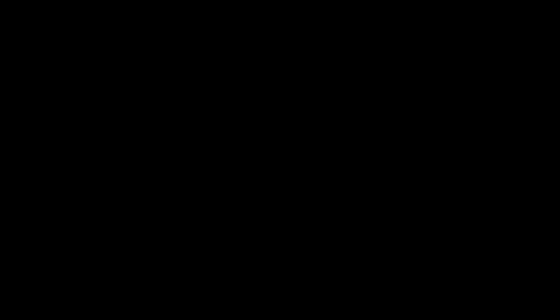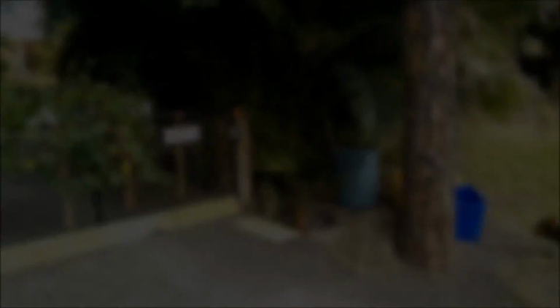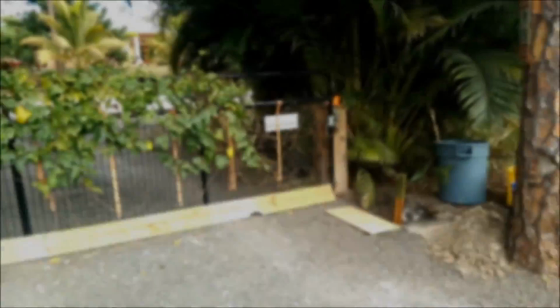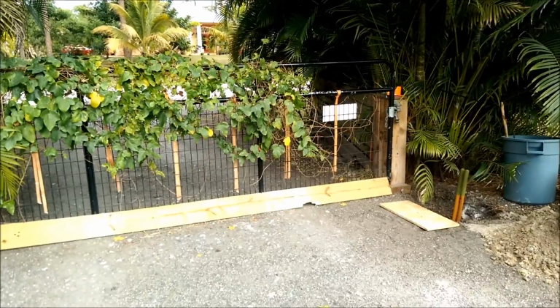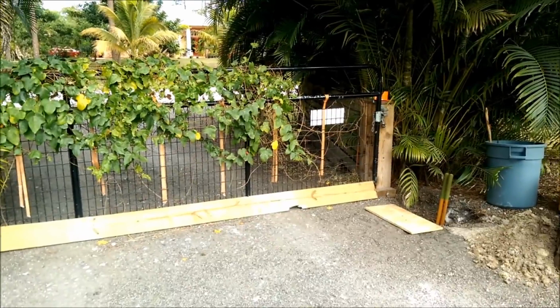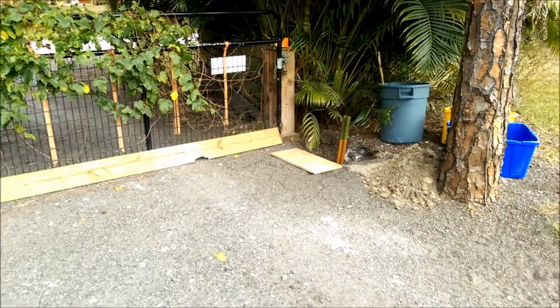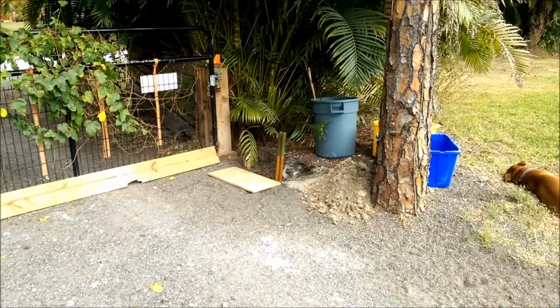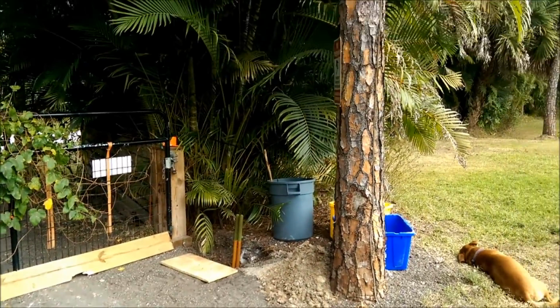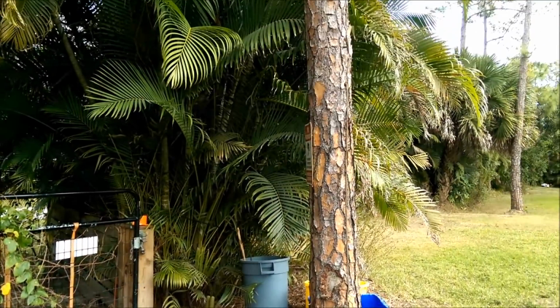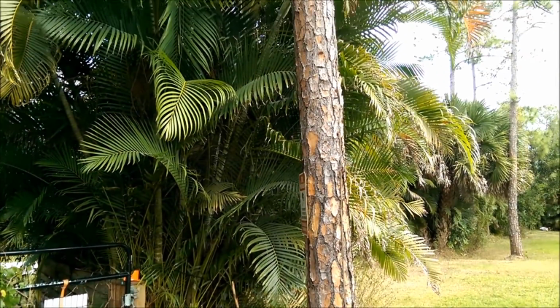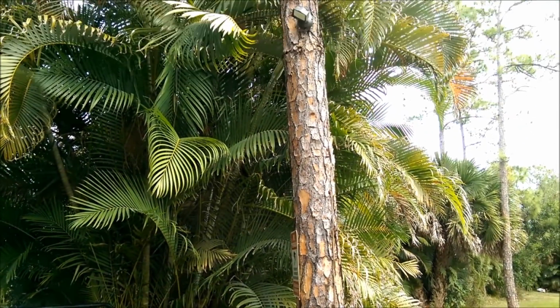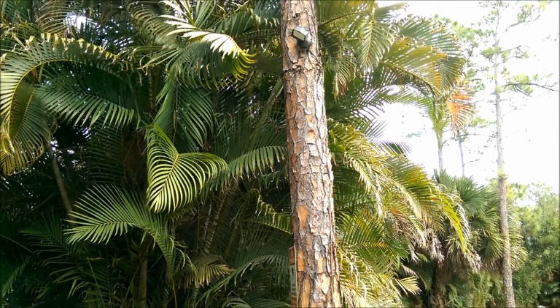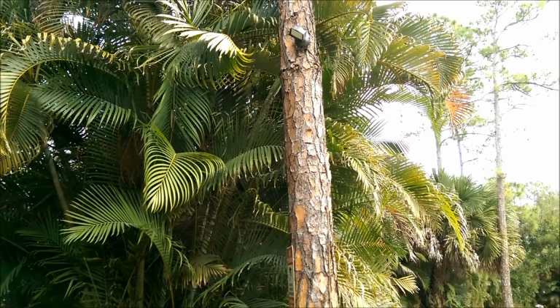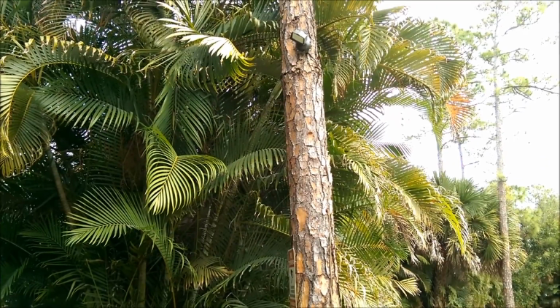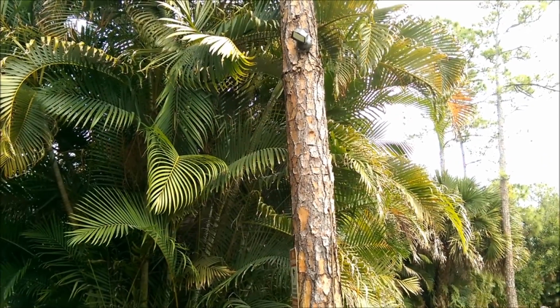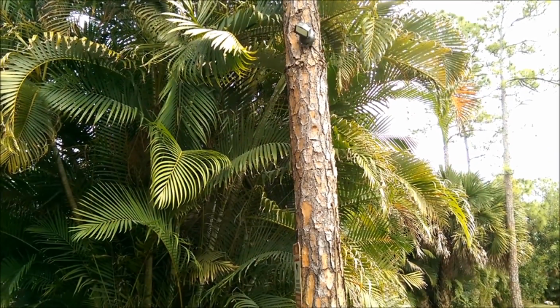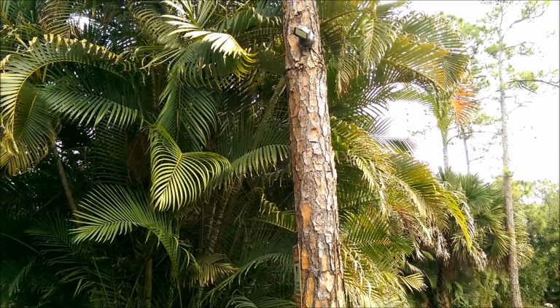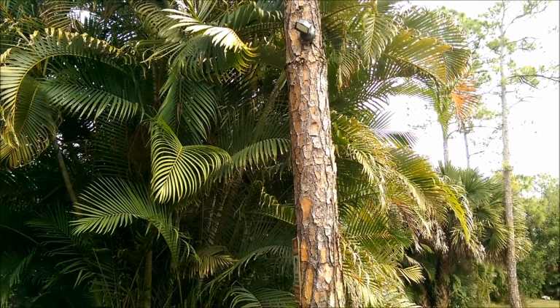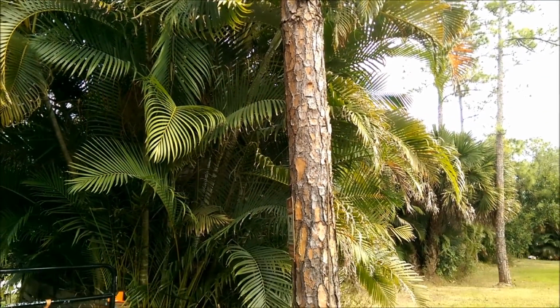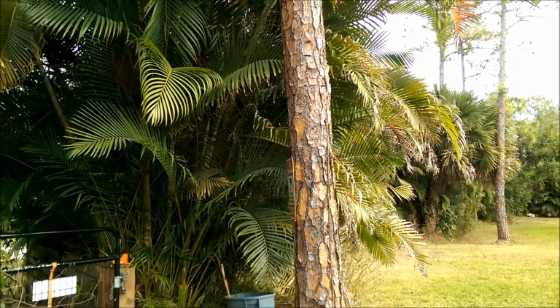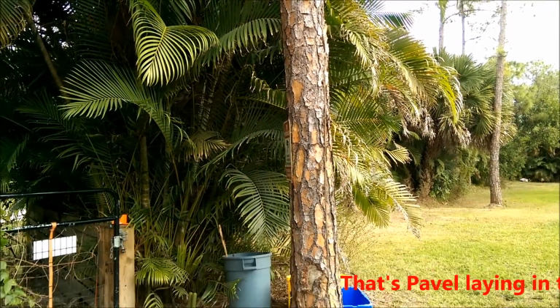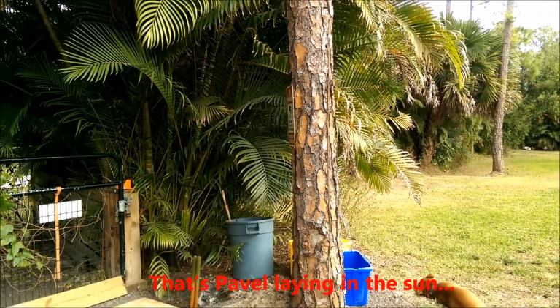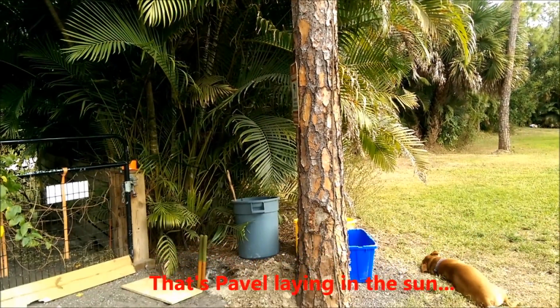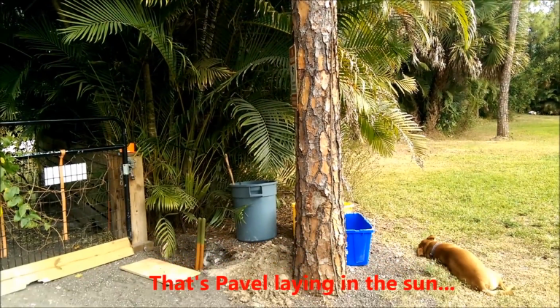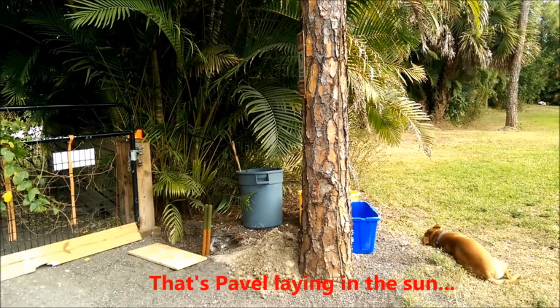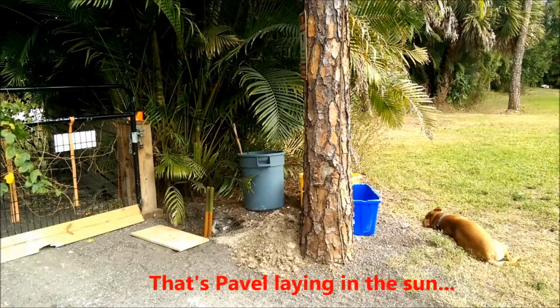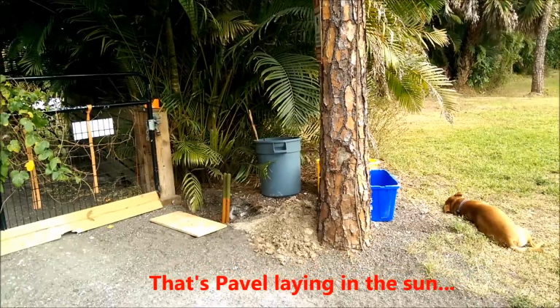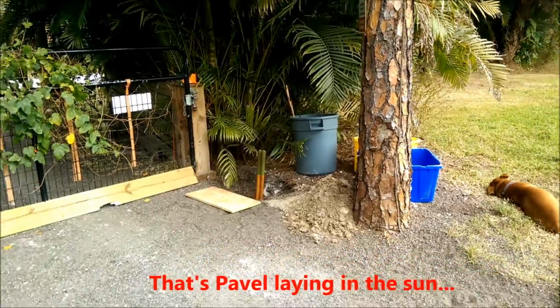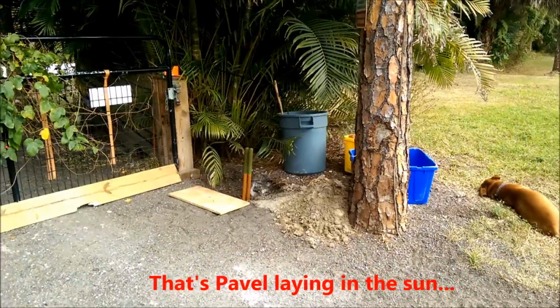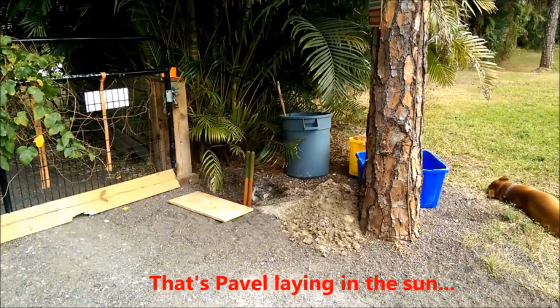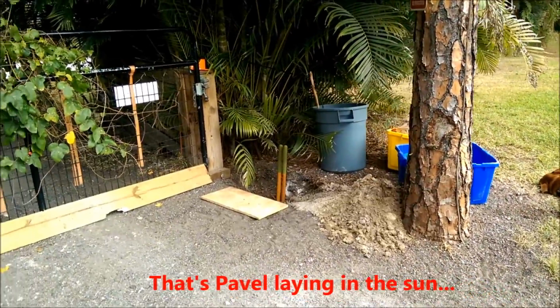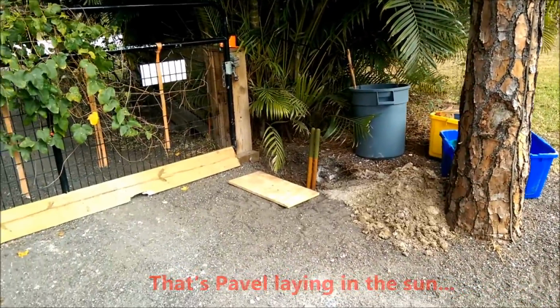This is a front gate in the driveway. Right now I have a light attached to the tree, but that's not going to last too long — it's just a little temporary. So what I'm going to do today is put a pole here.